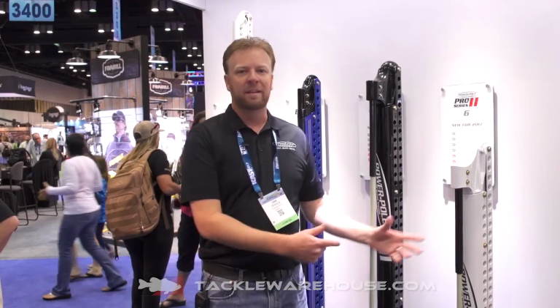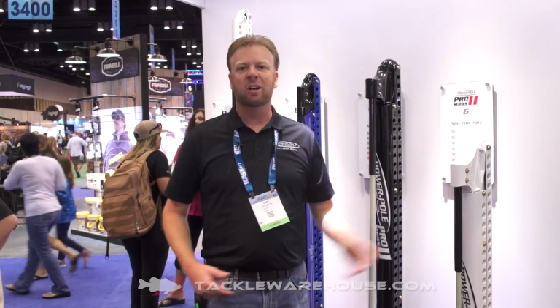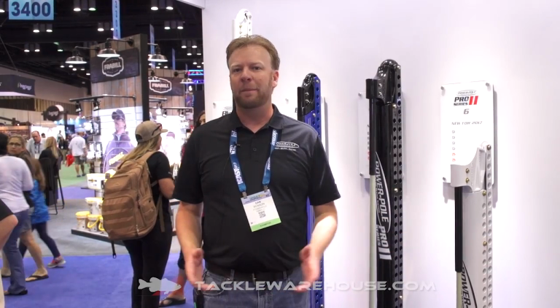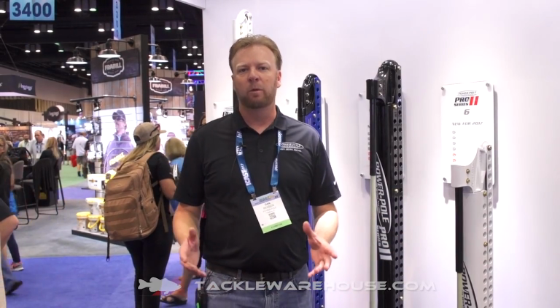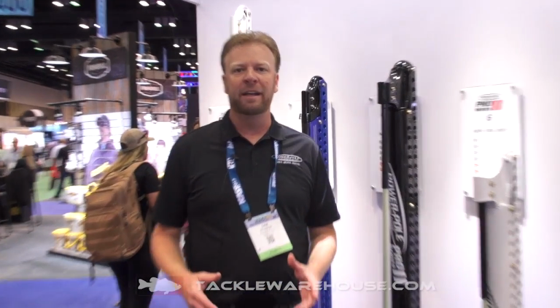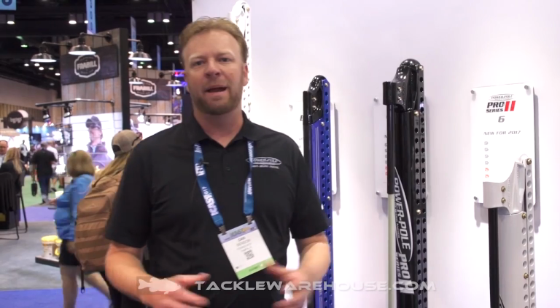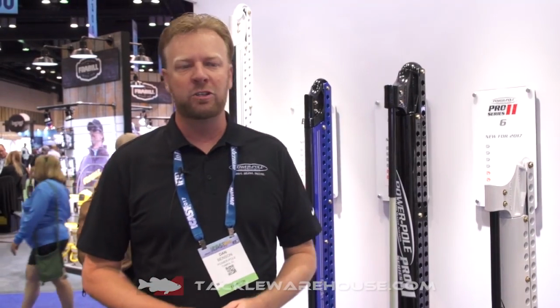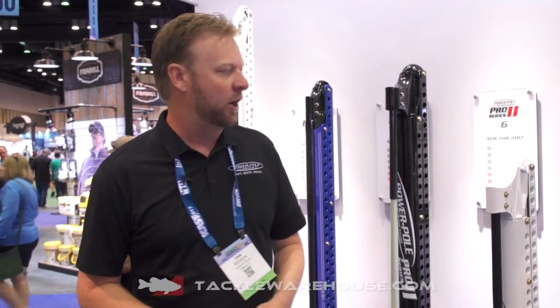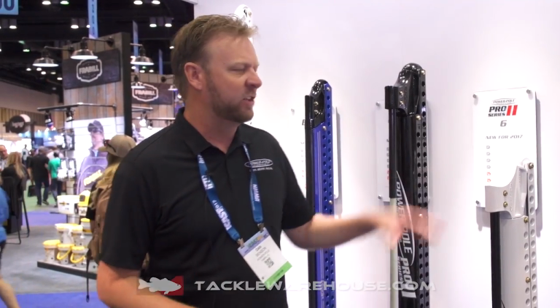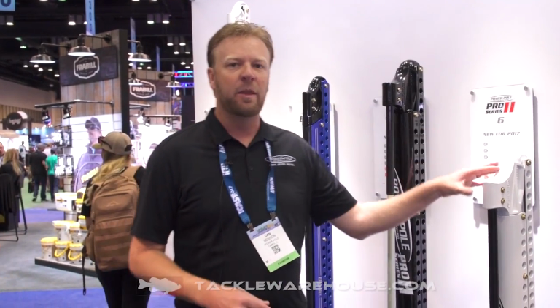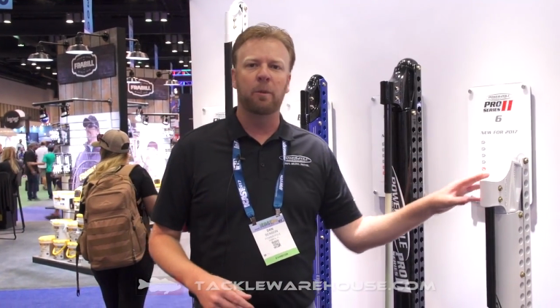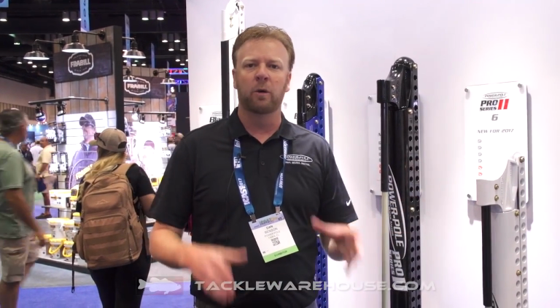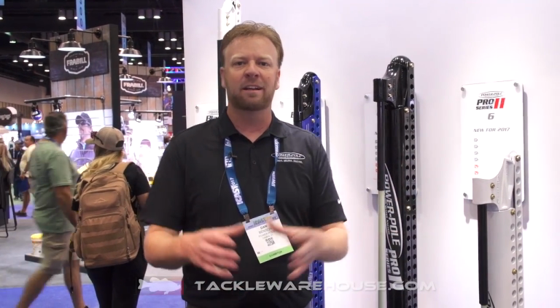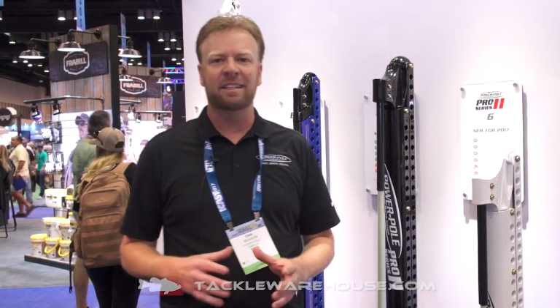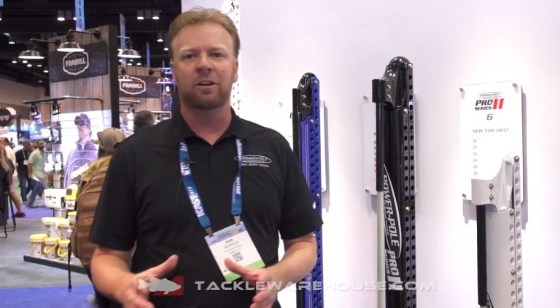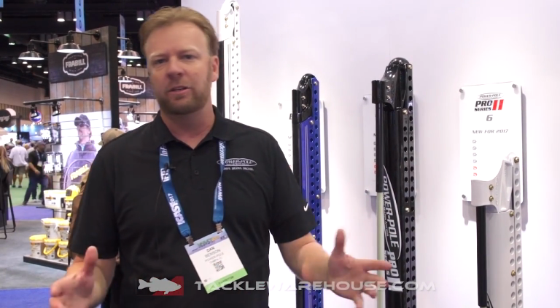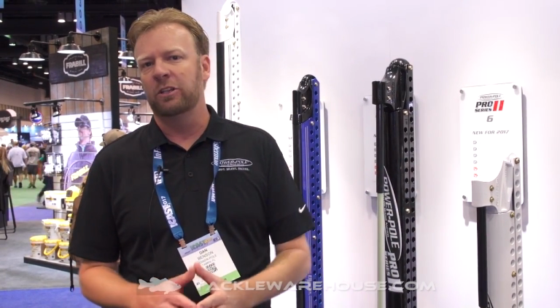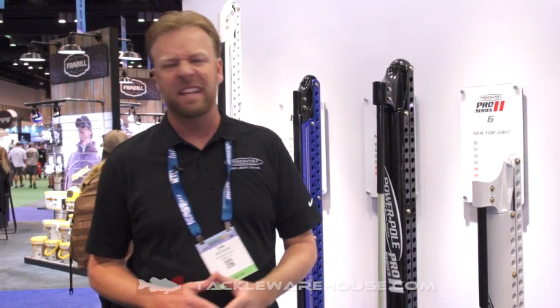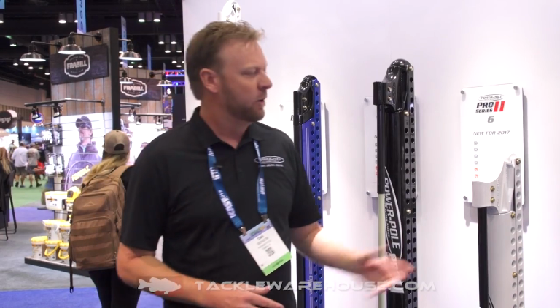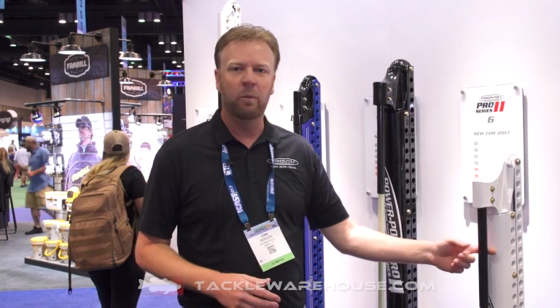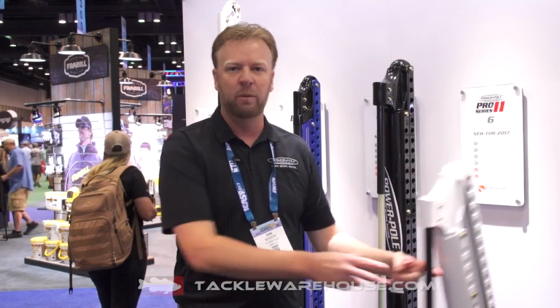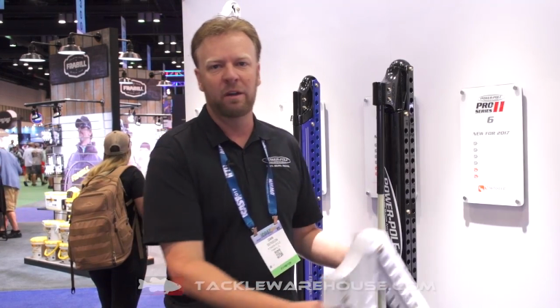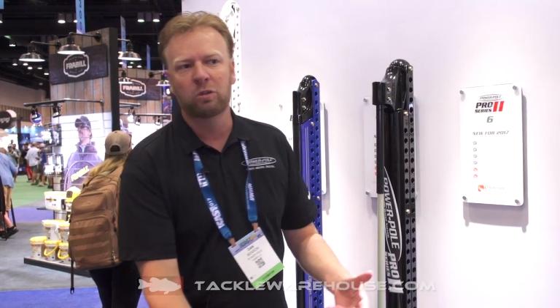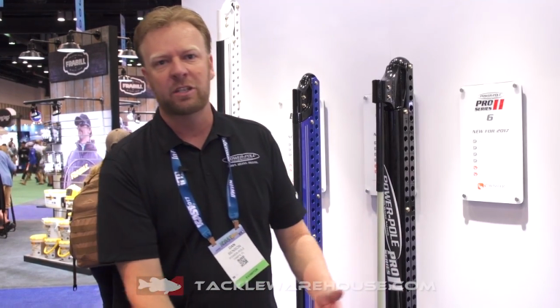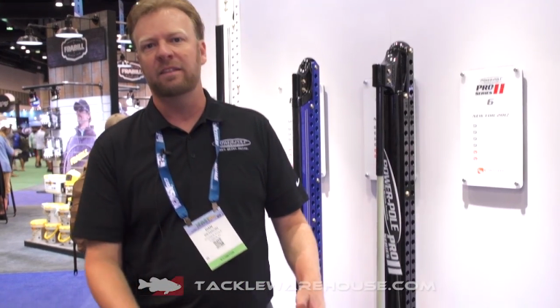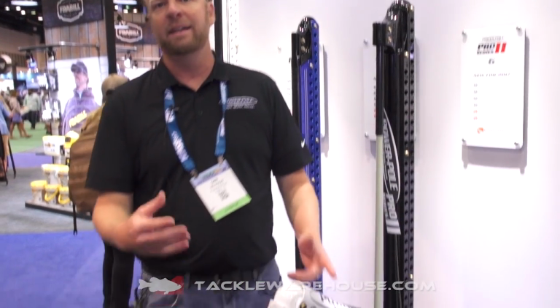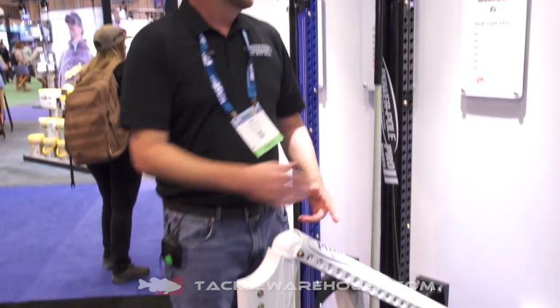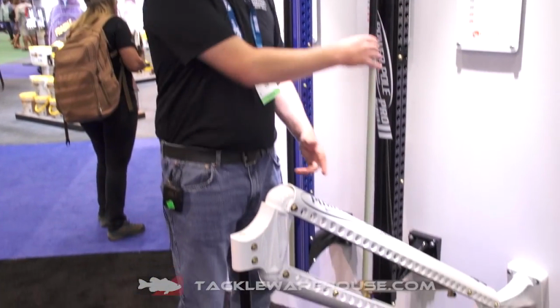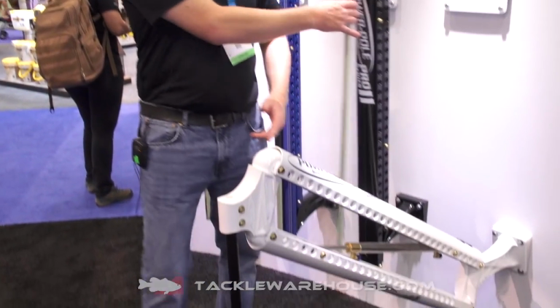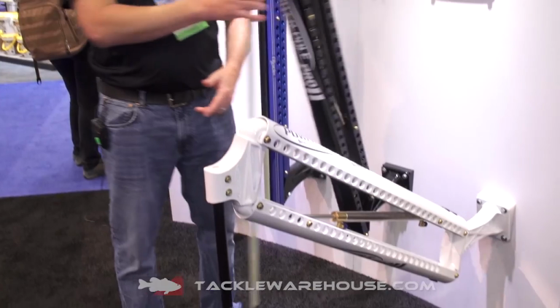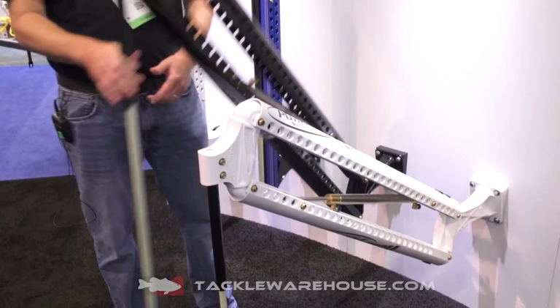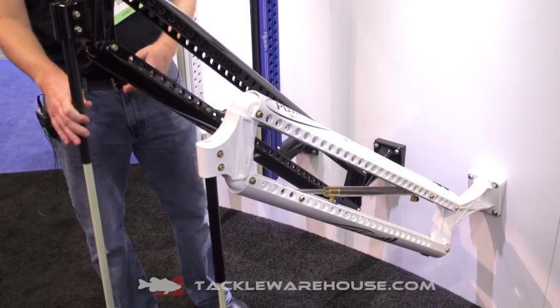Let's talk about the PowerPull Pro here at PowerPull Shallow Water Anchors. The PowerPull Pro is that classic anchor that you guys are used to seeing, but what we did, we ported the holes in it just like the blade and made it the lightest anchor in our whole lineup.